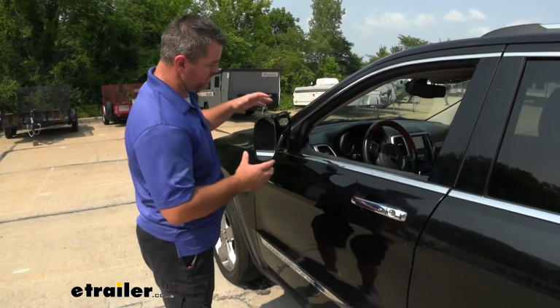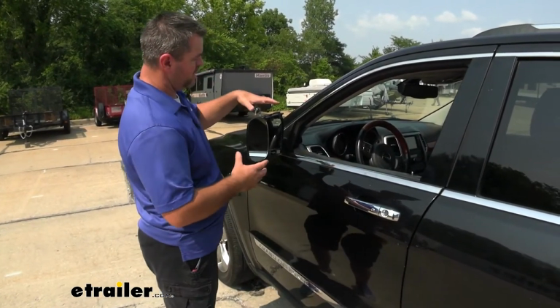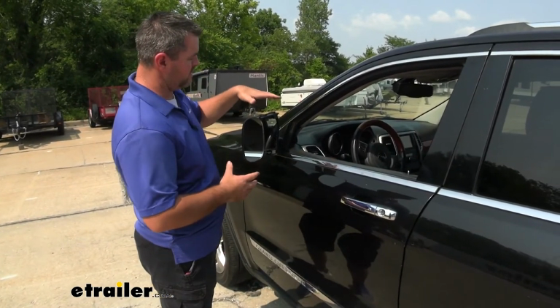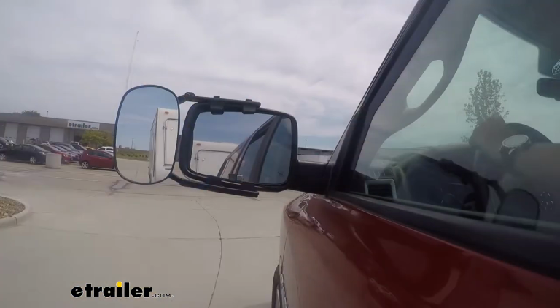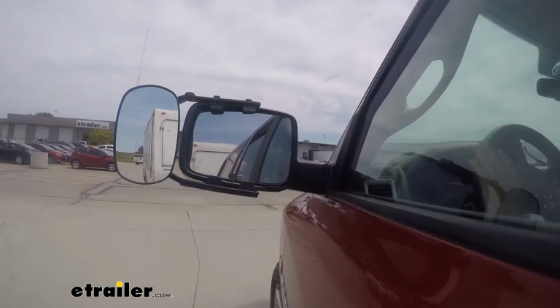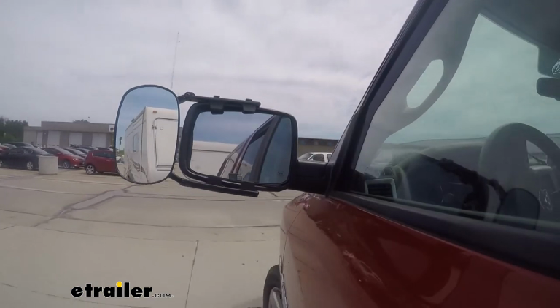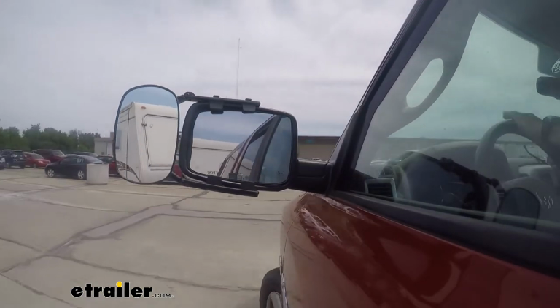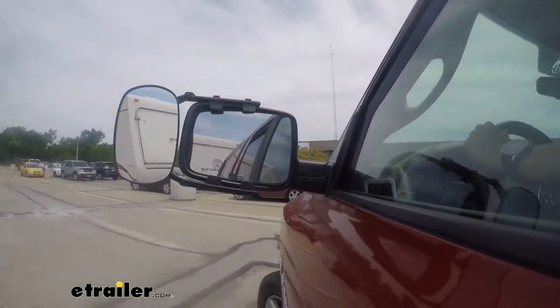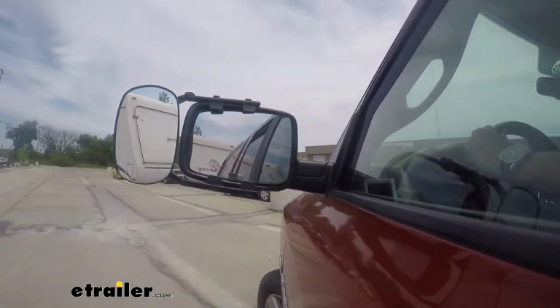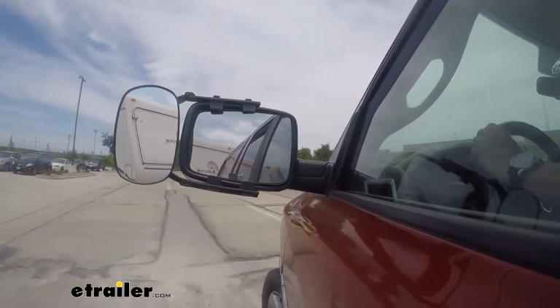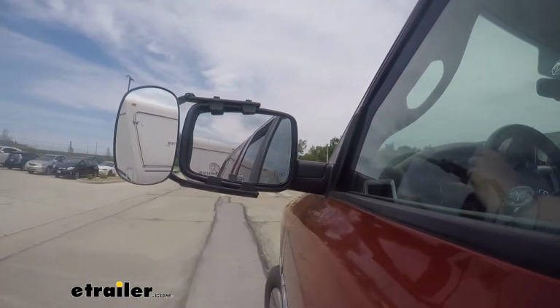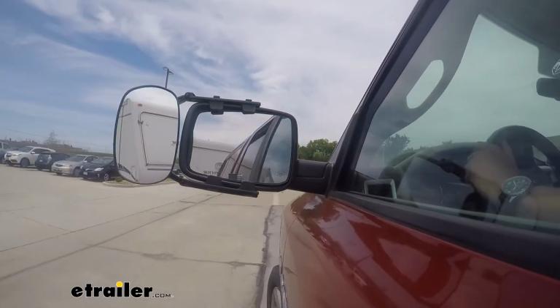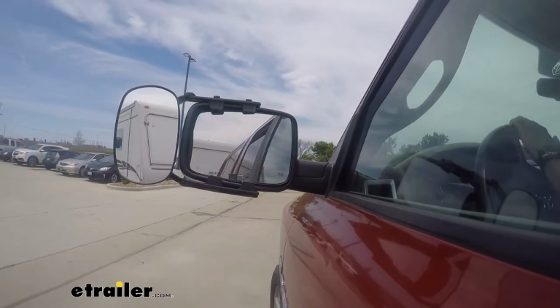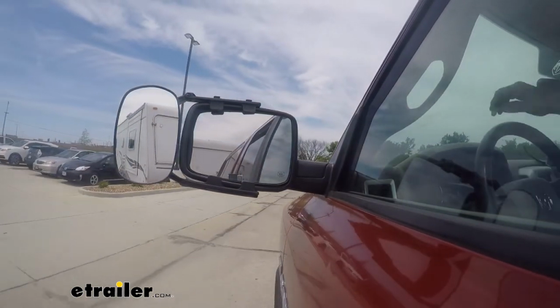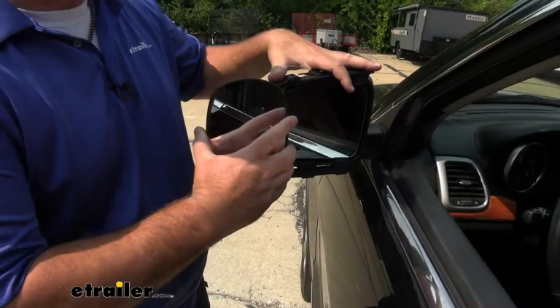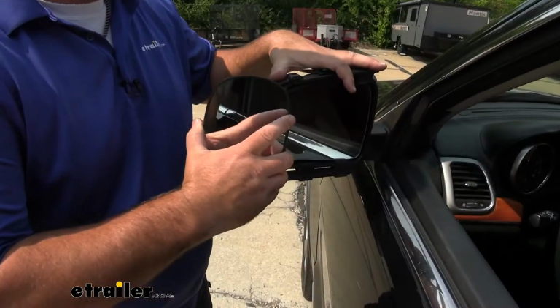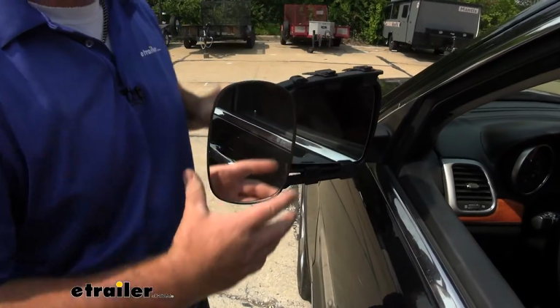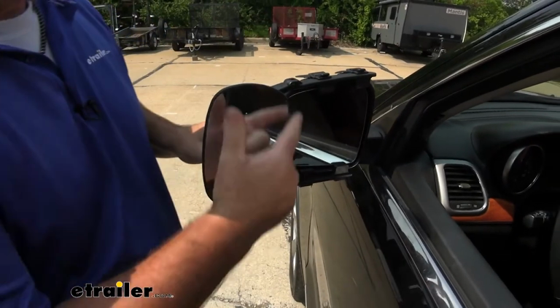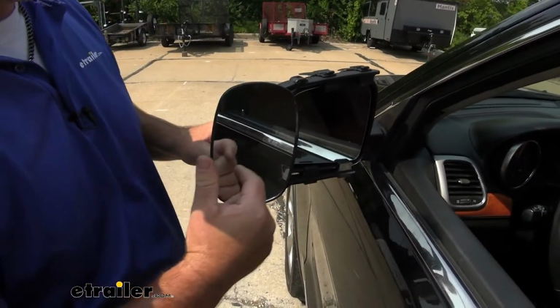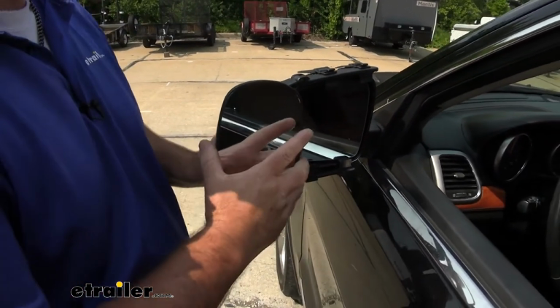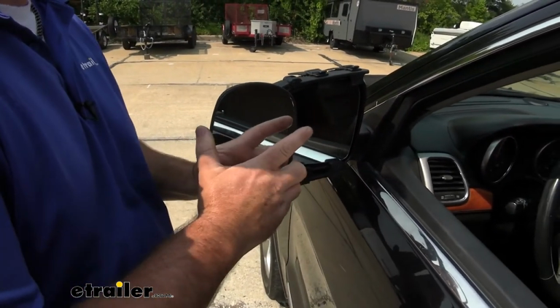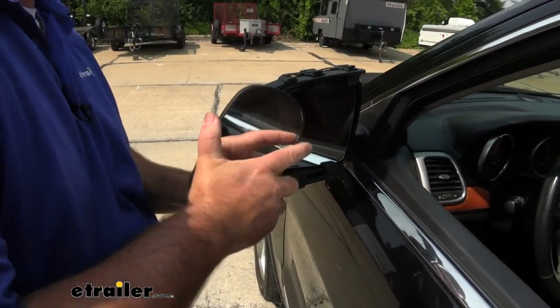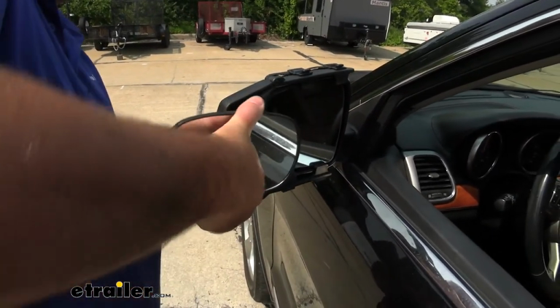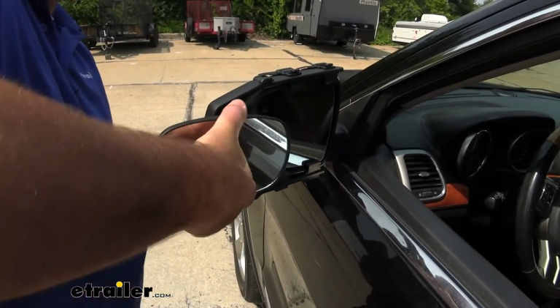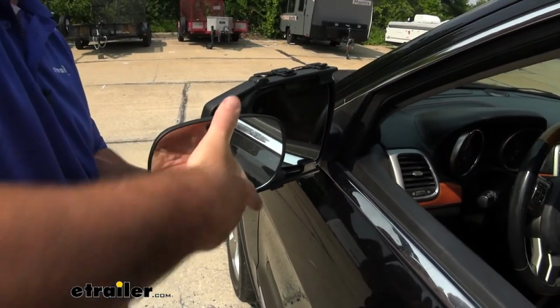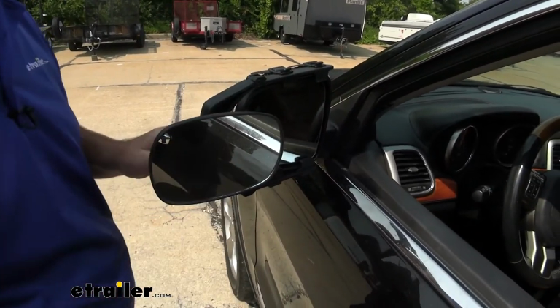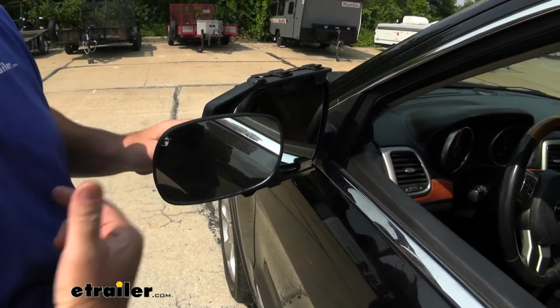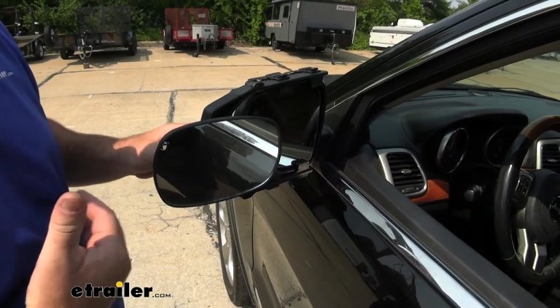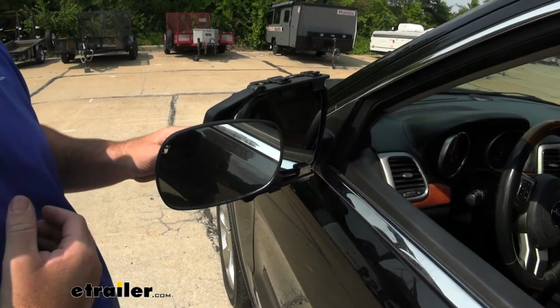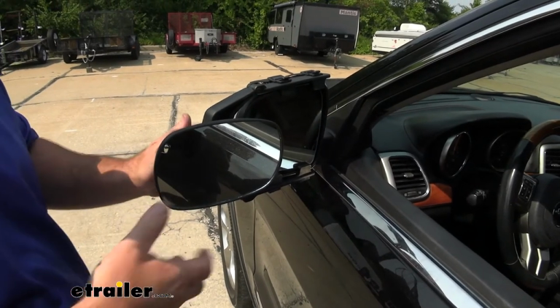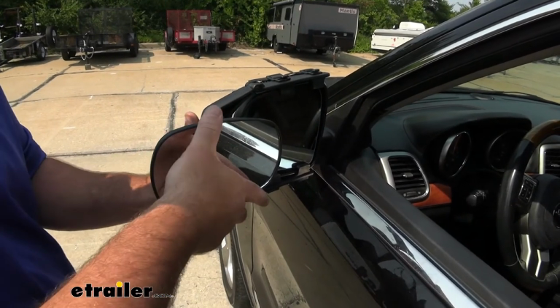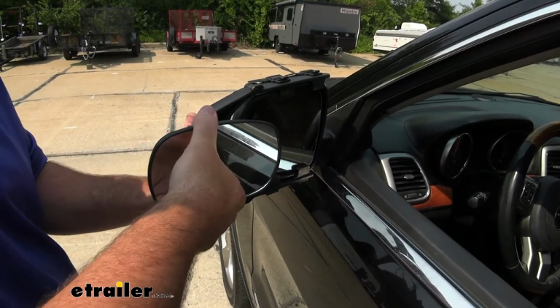These are designed to extend your field of view when you're pulling a trailer. The mirror allows us to use it in this position, or we can turn it to give us a wider range or wider view.